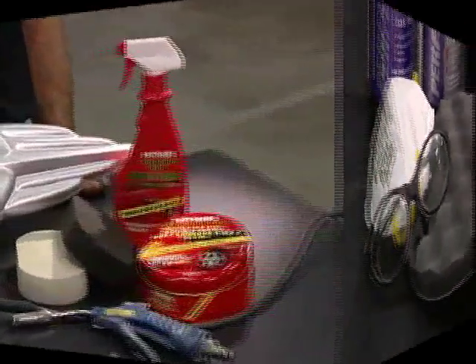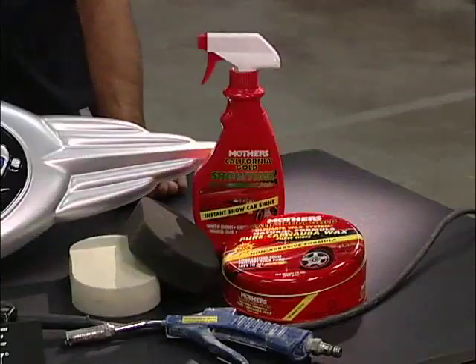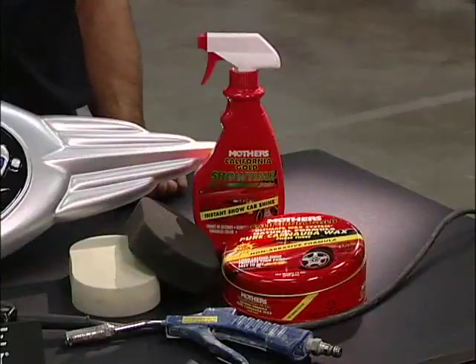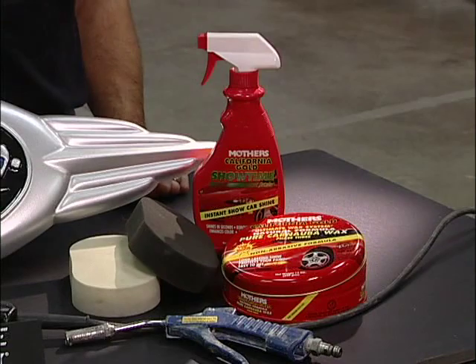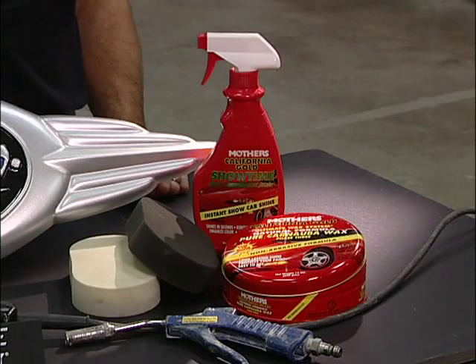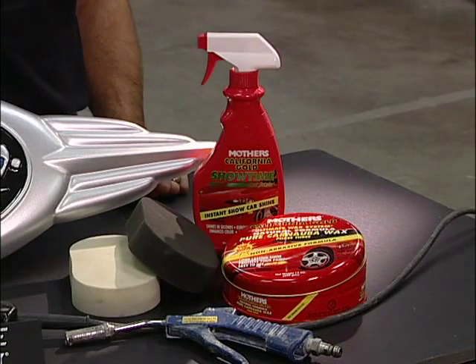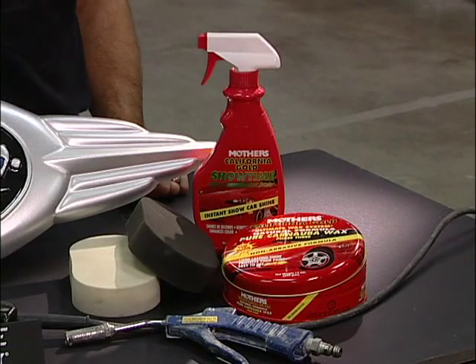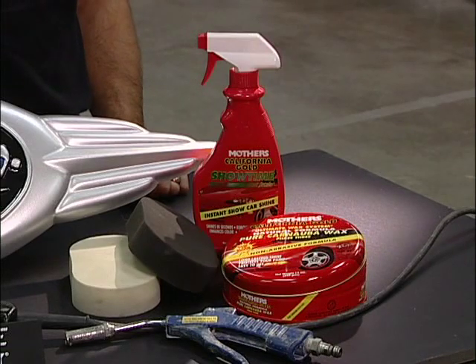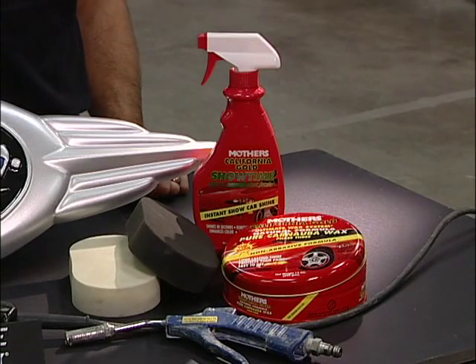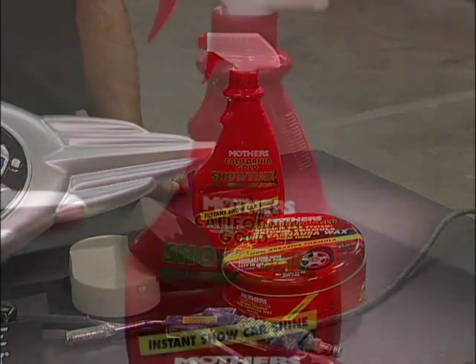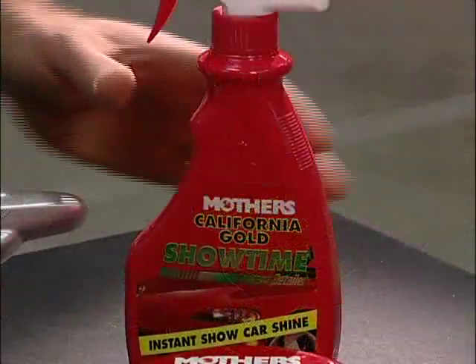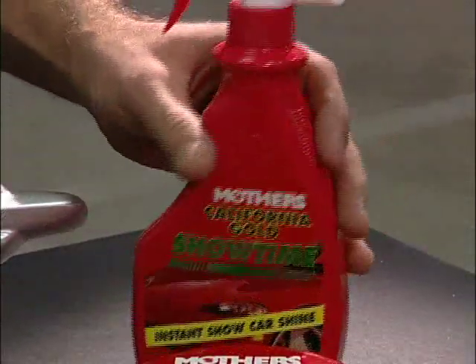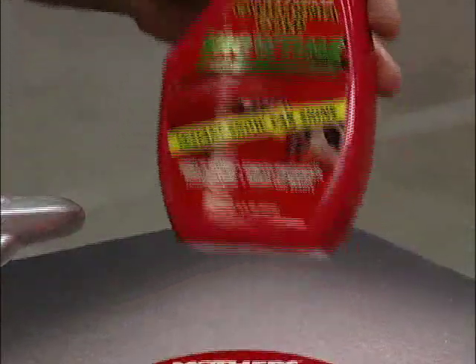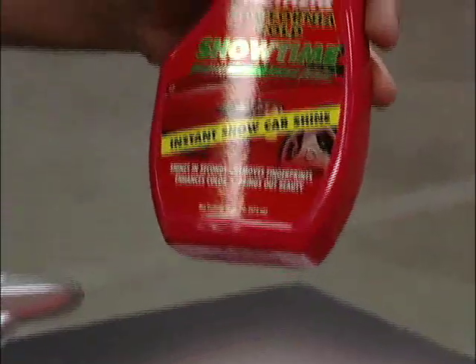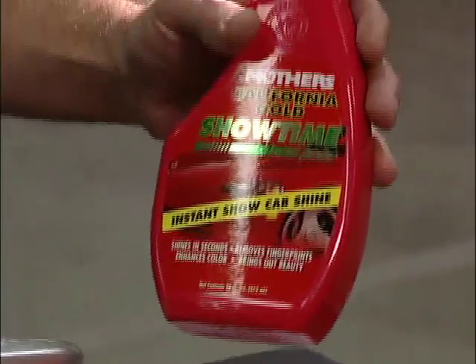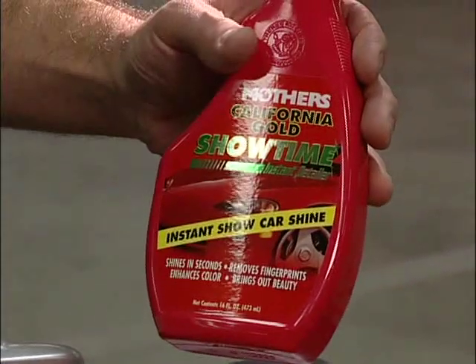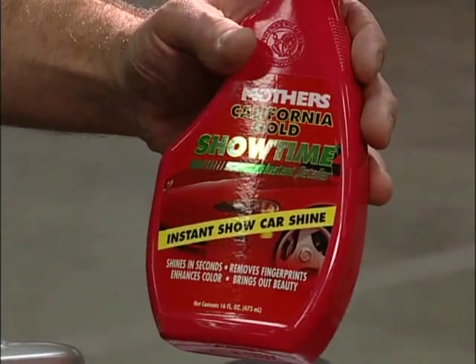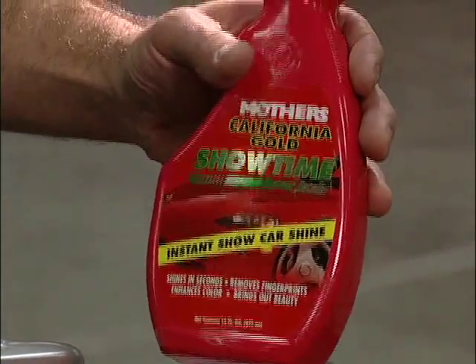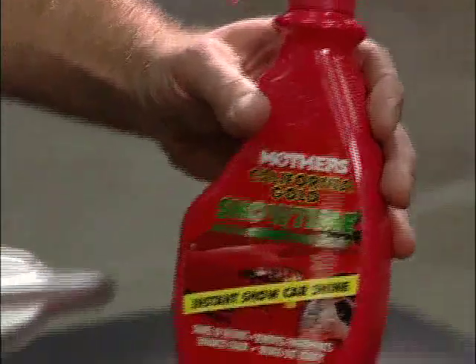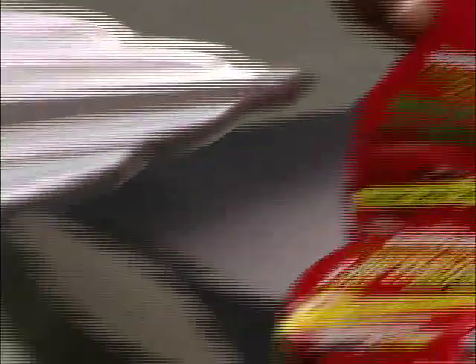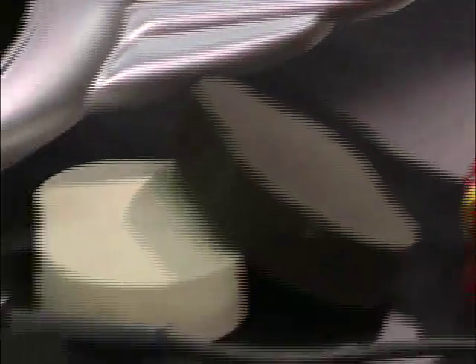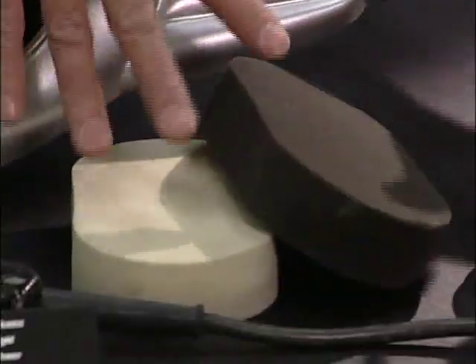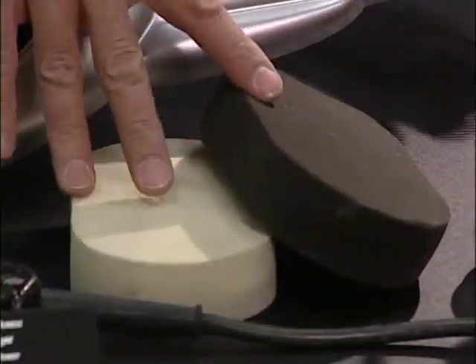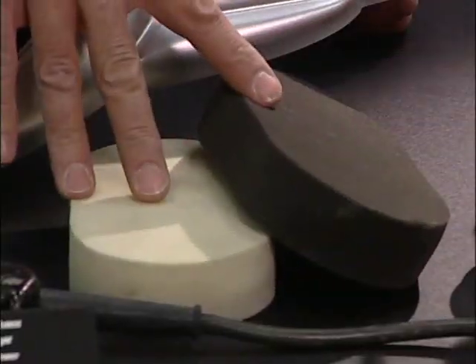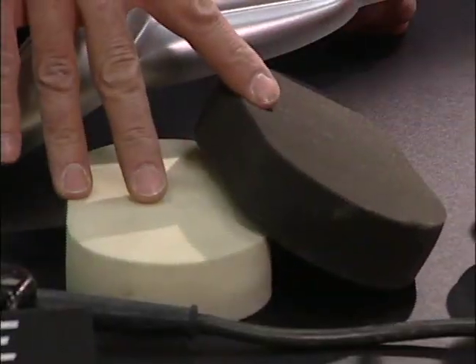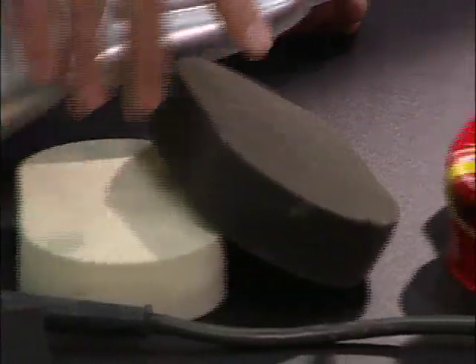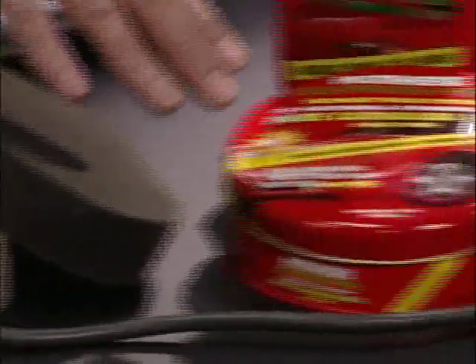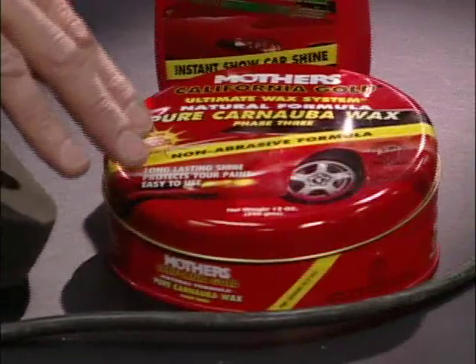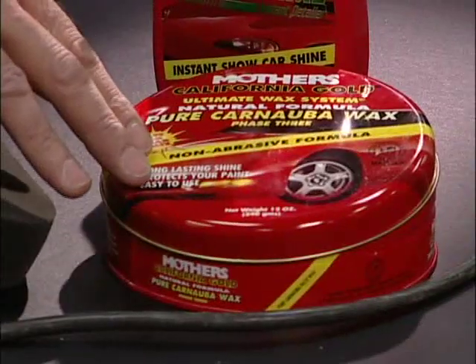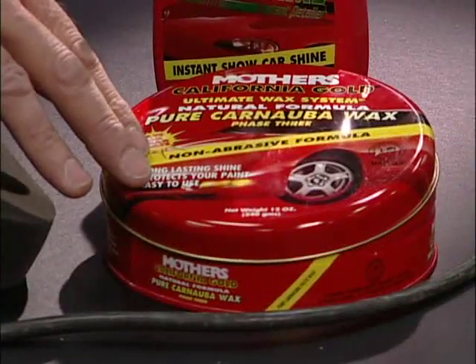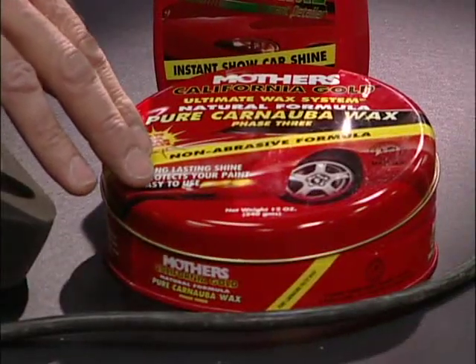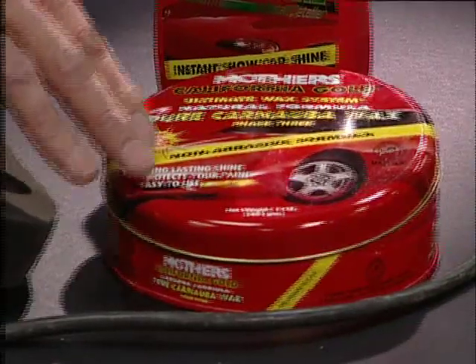In the final segment, I'm going to show you how to get that beautiful shine using Mother's Showtime Instant Detailer, the application pads, and Mother's Pure Carnauba Wax.